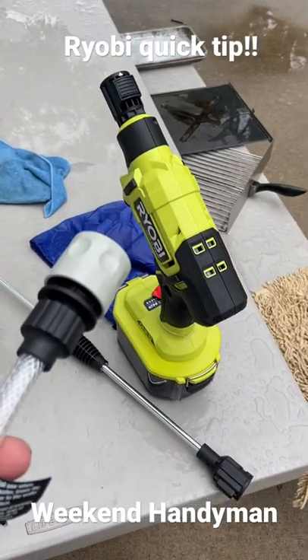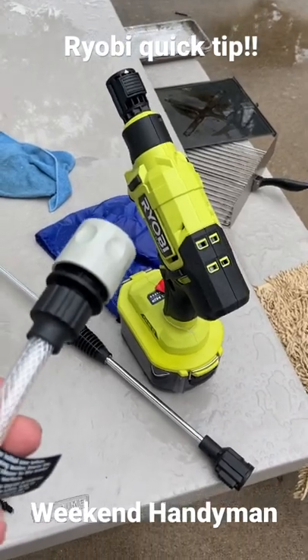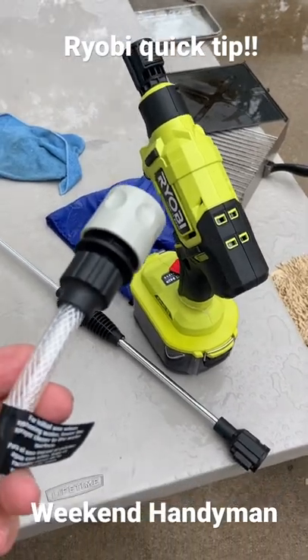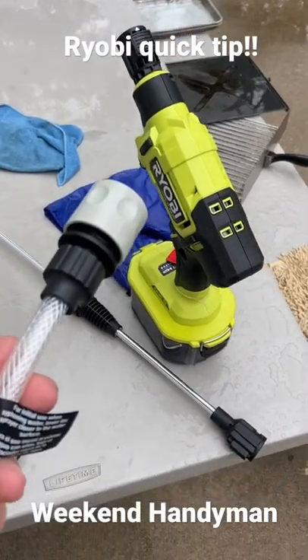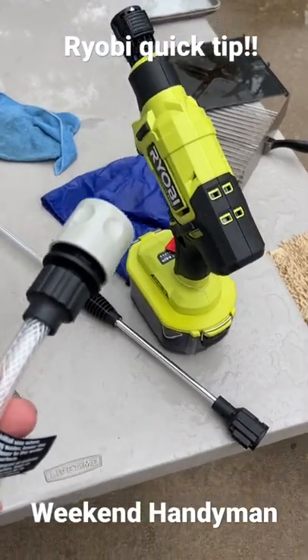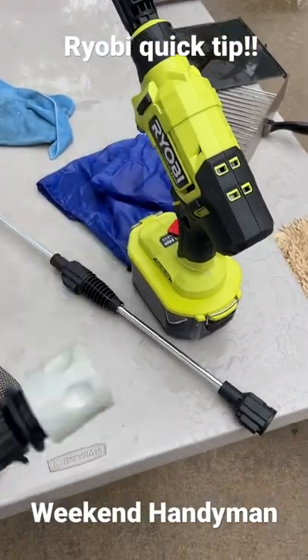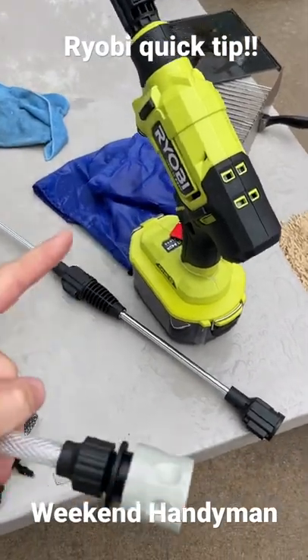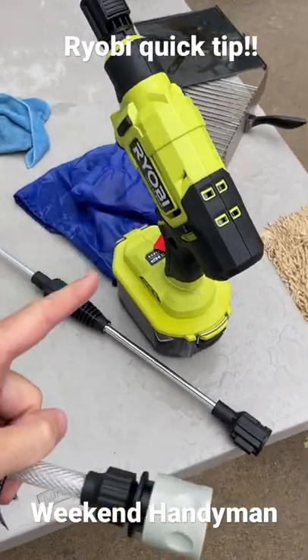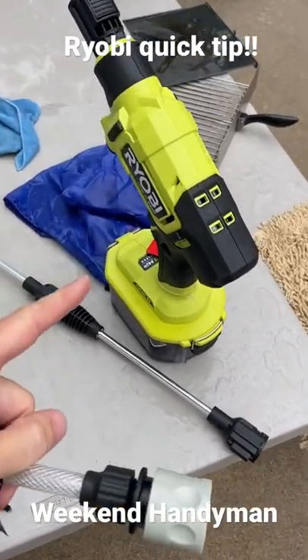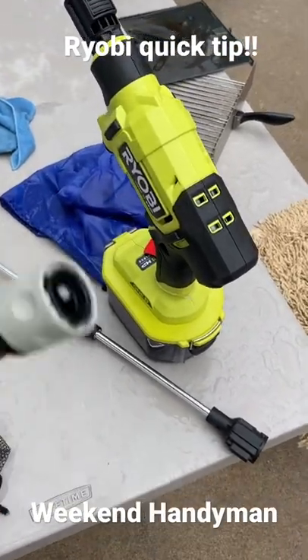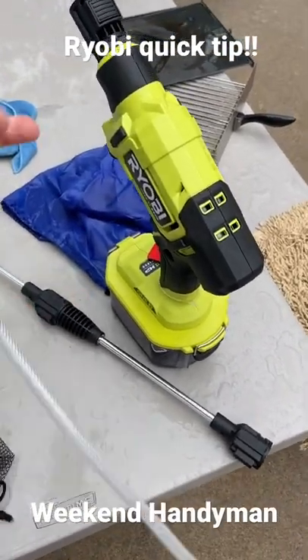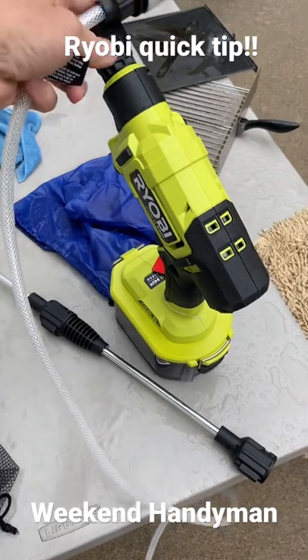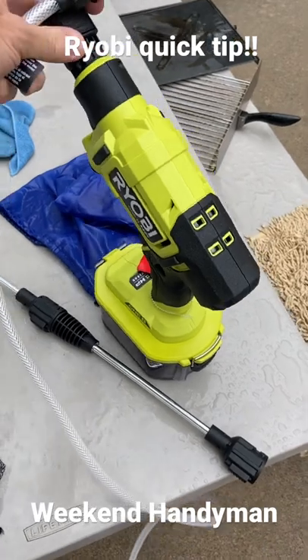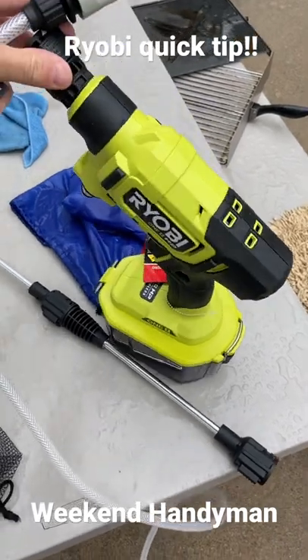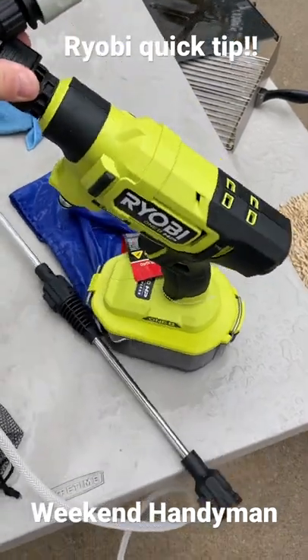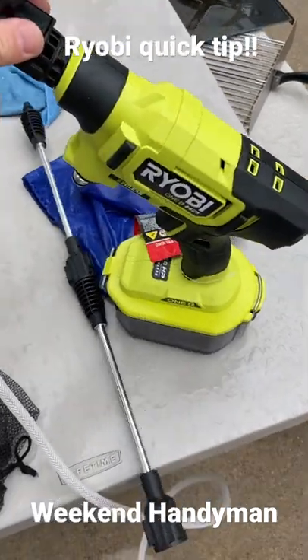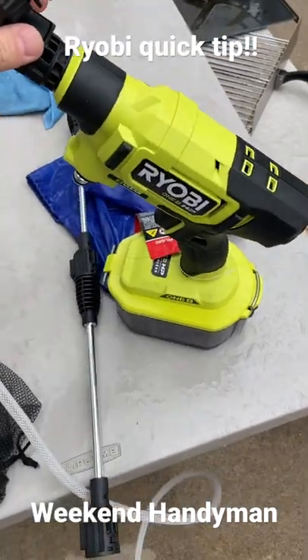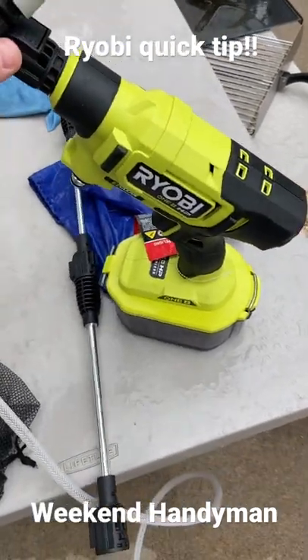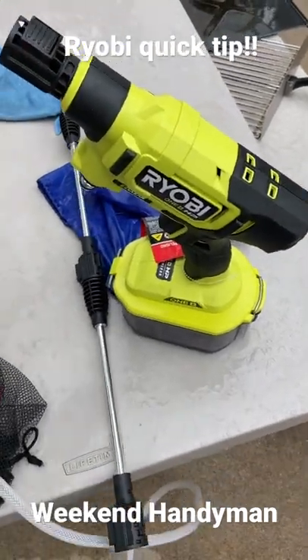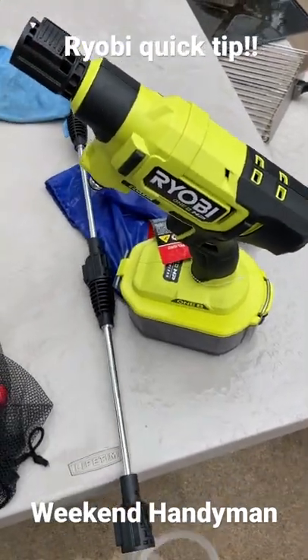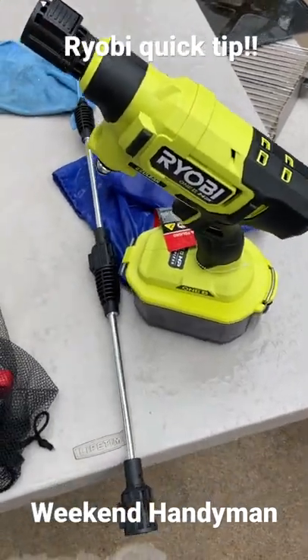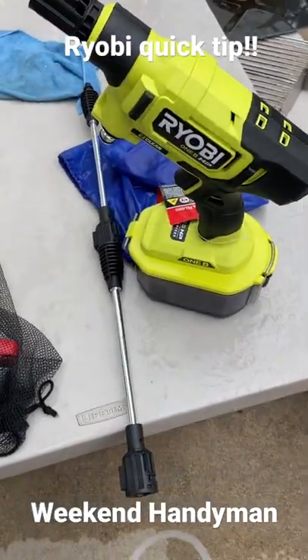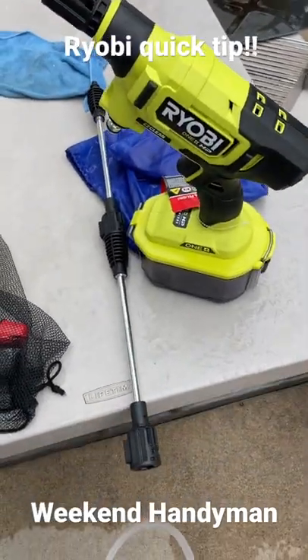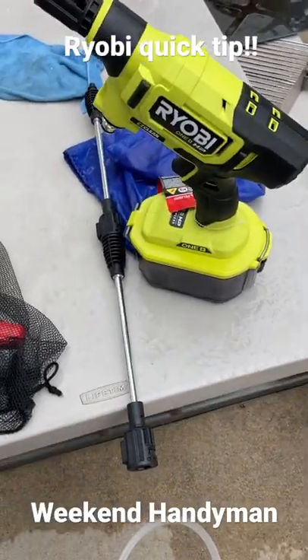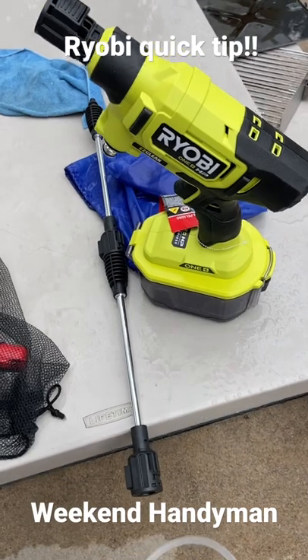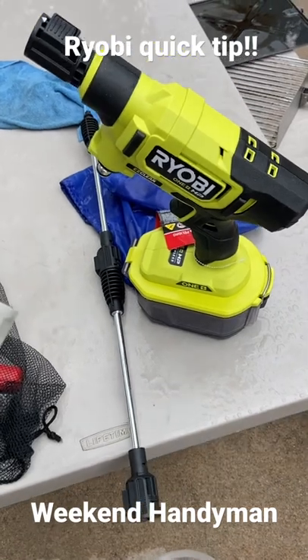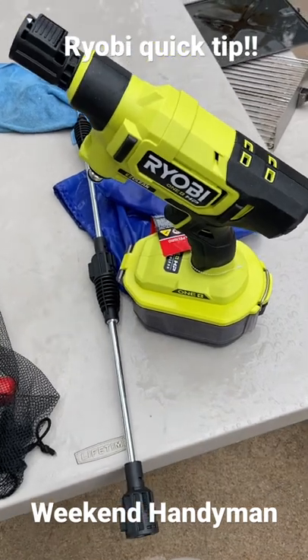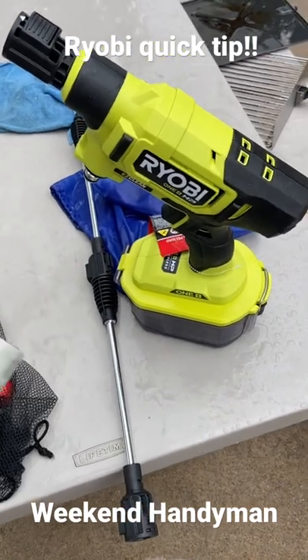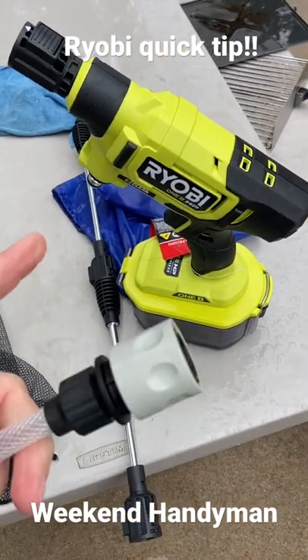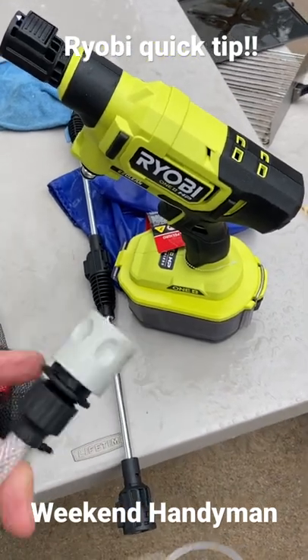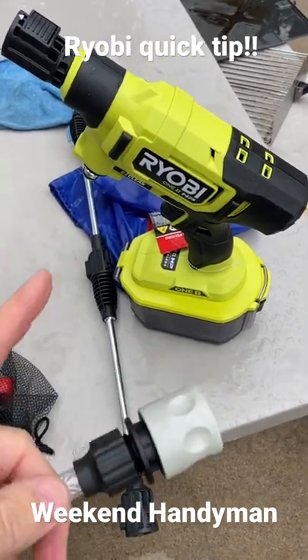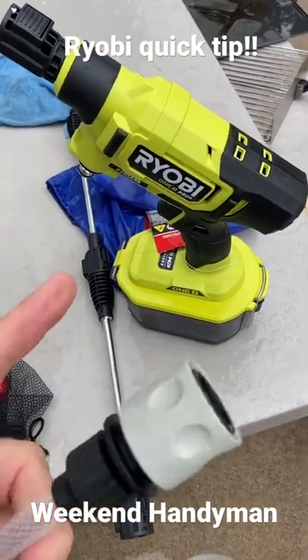Today's quick tip is about using one of the Ryobi sprayers — this is the 600 PSI one. We've also got the 320, and we love these little guys, which is why I wanted to go with the bigger one.